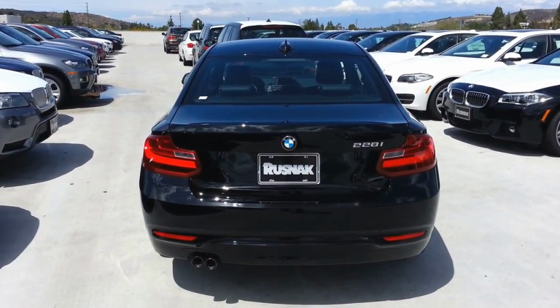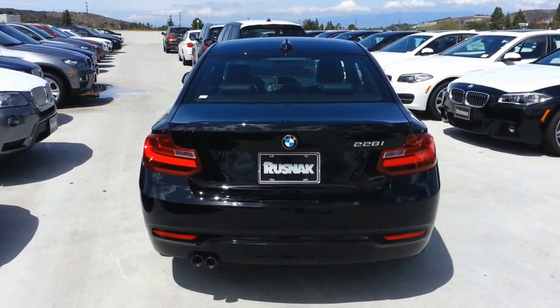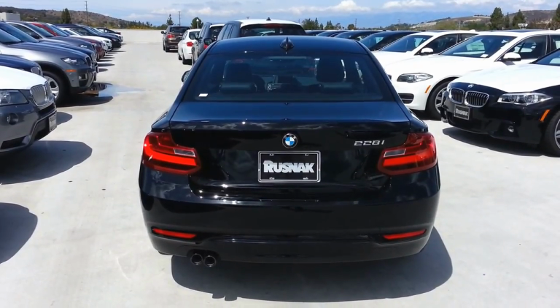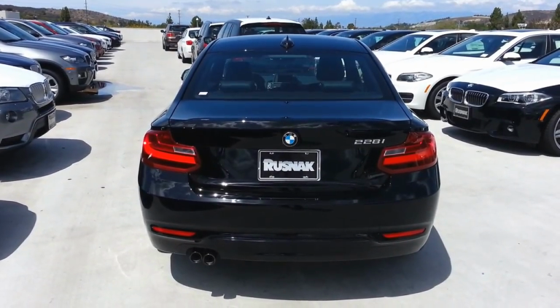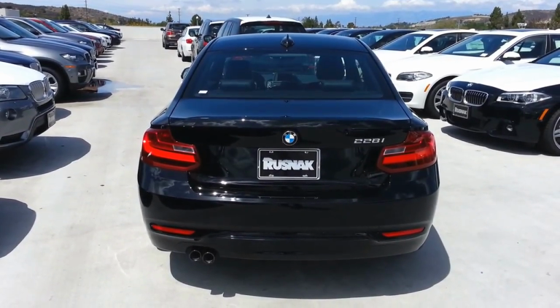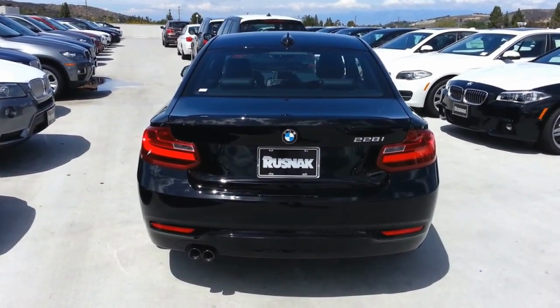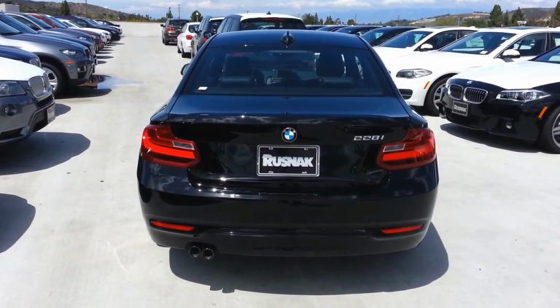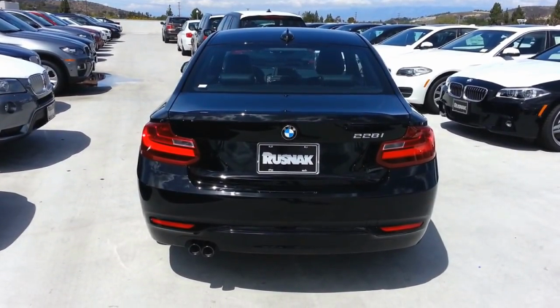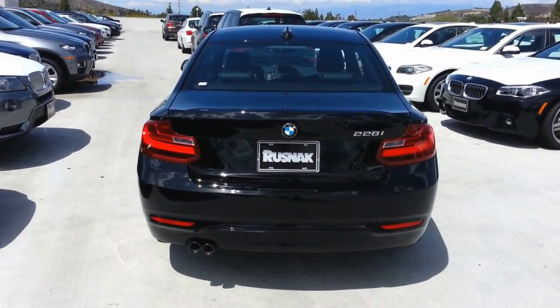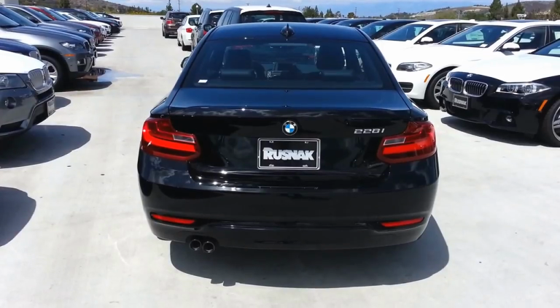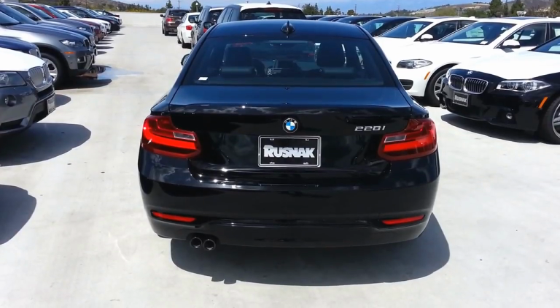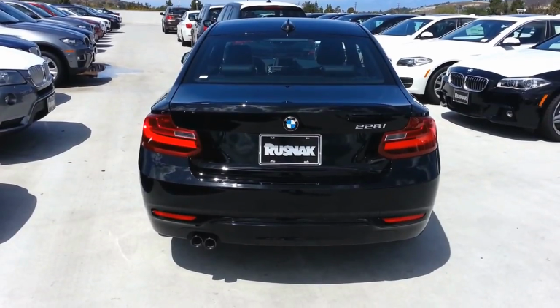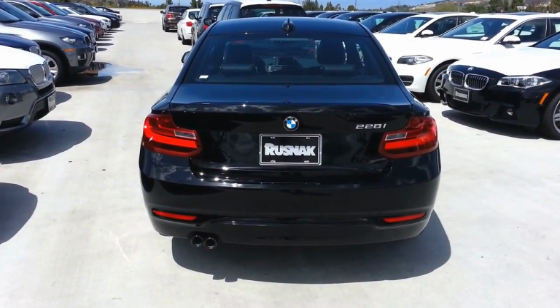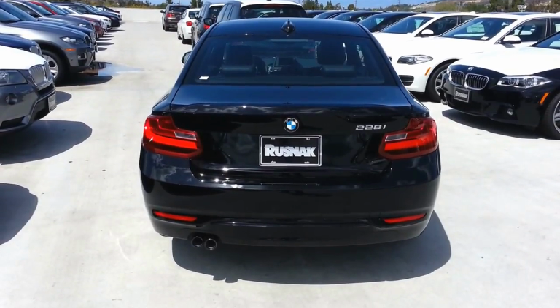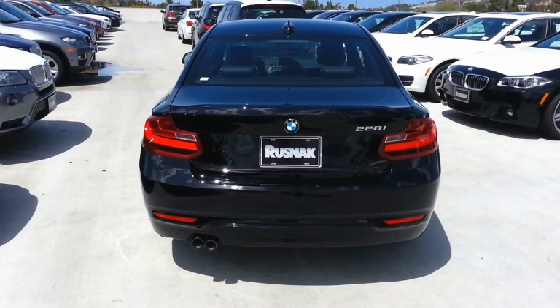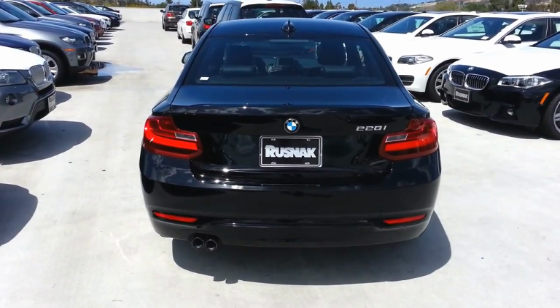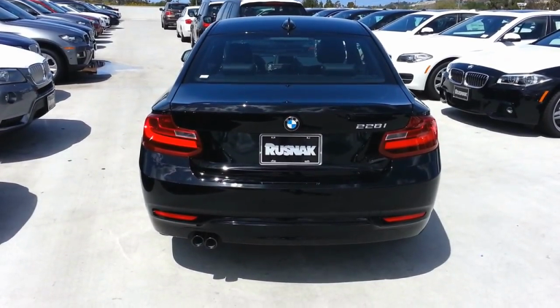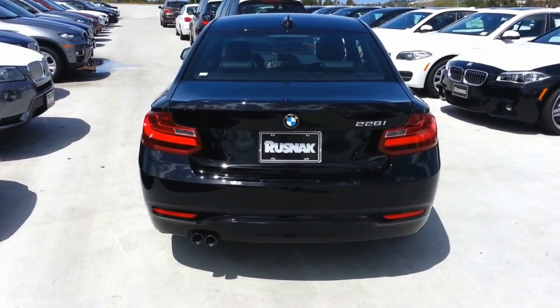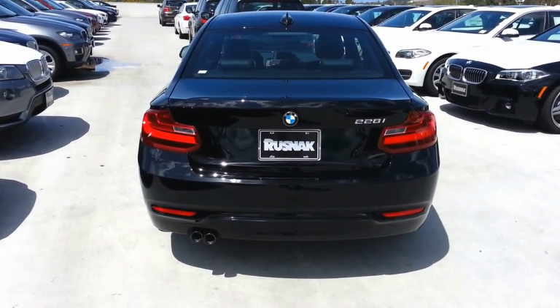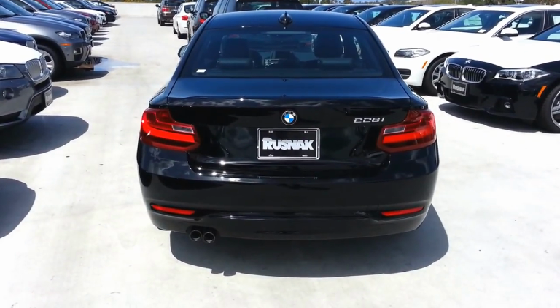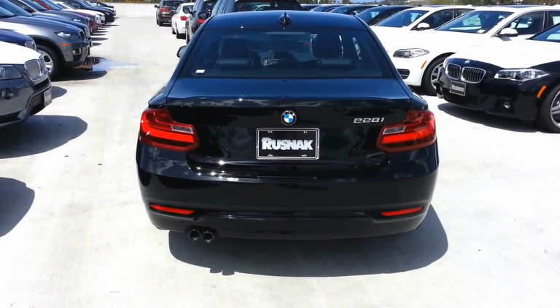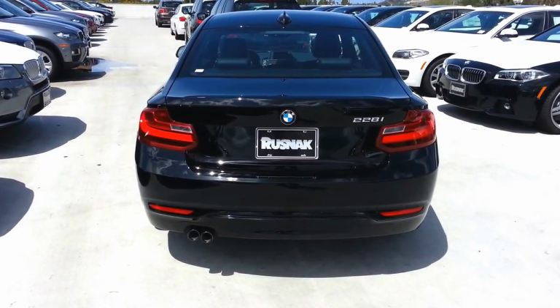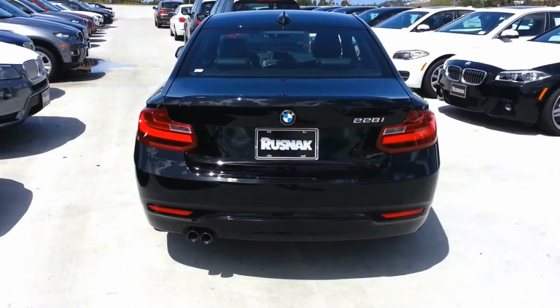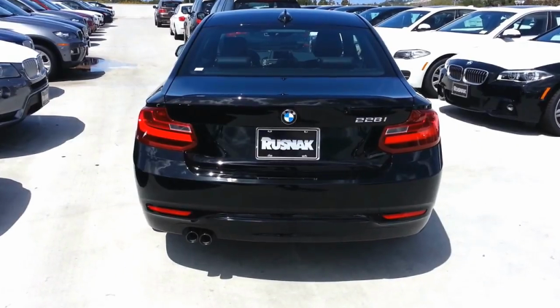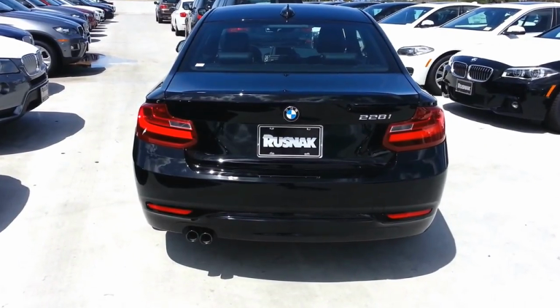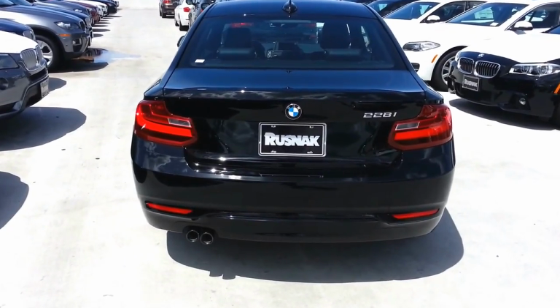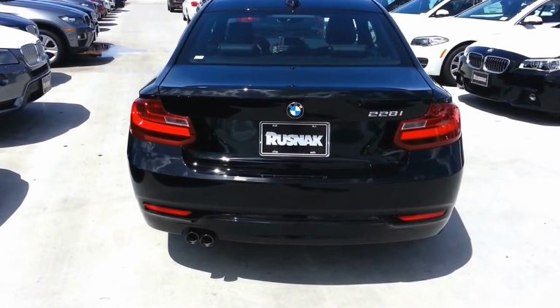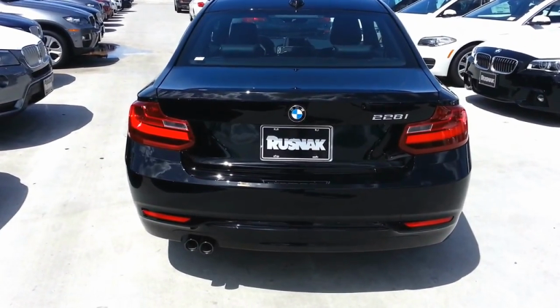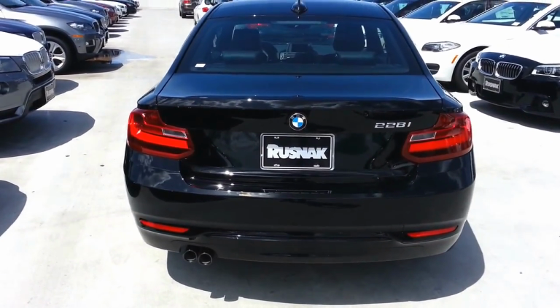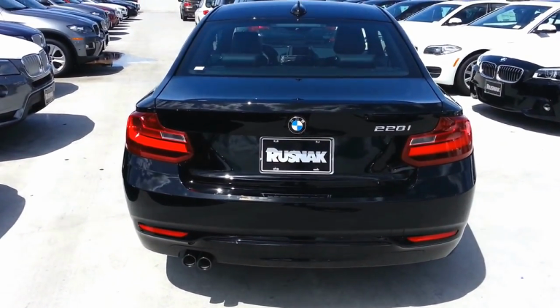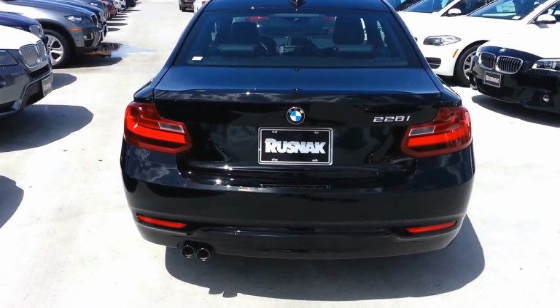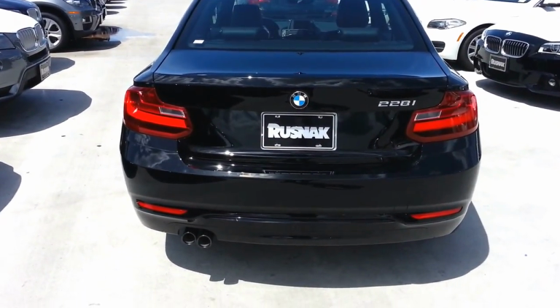This one's black, so some of the Sportline stuff's not going to show up — it's just going to match. Like that little piece down there just above the exhaust pipes. Exhaust pipes are black — that's Sportline. The mirror covers will come black too.